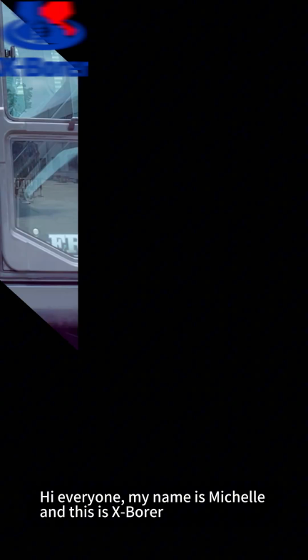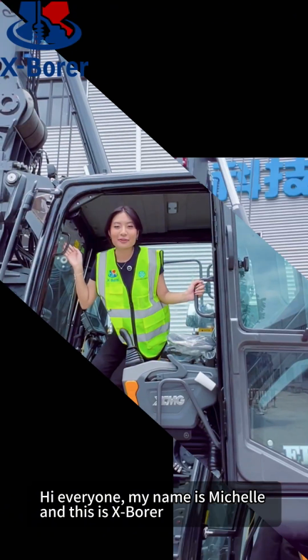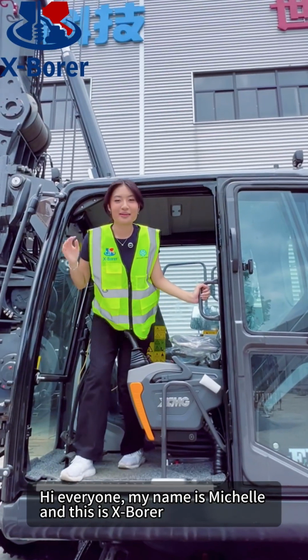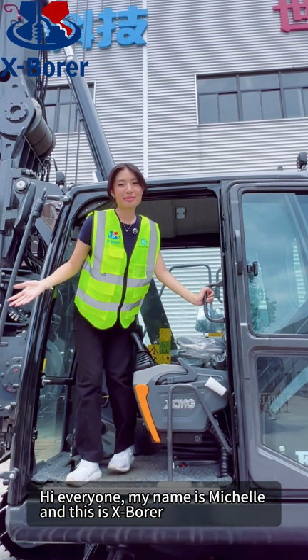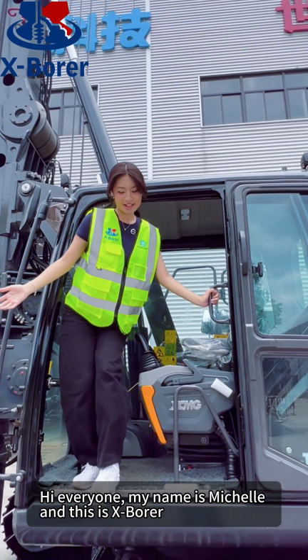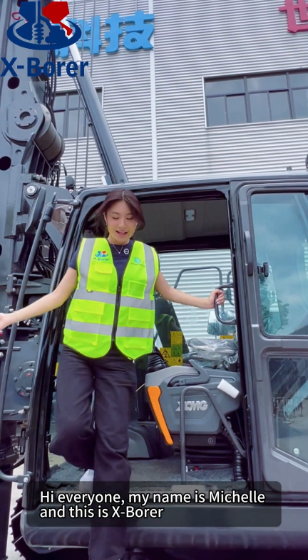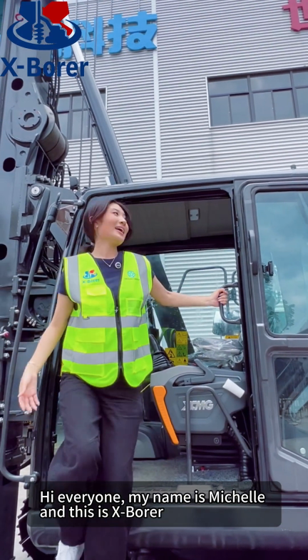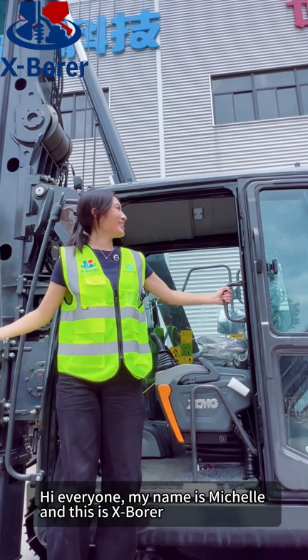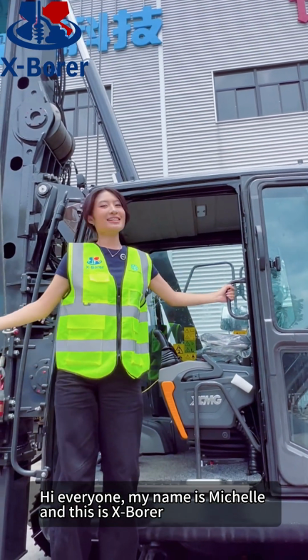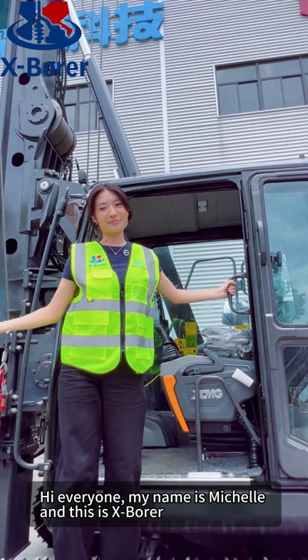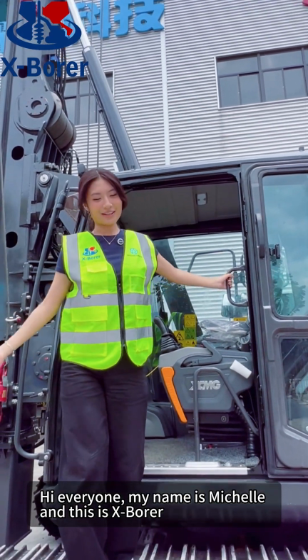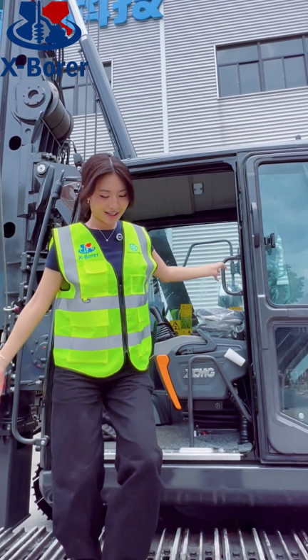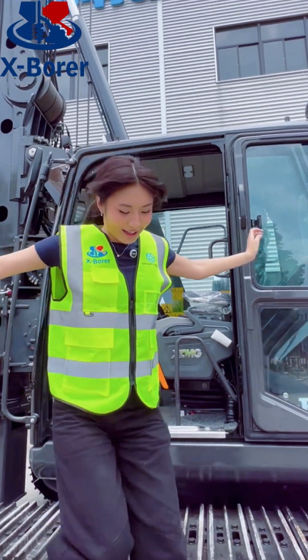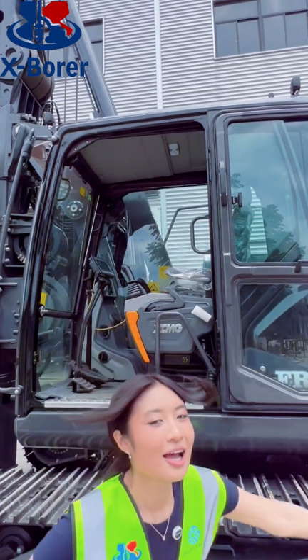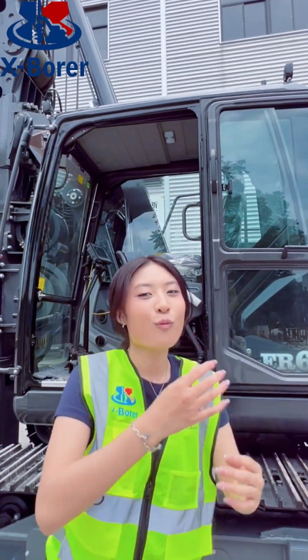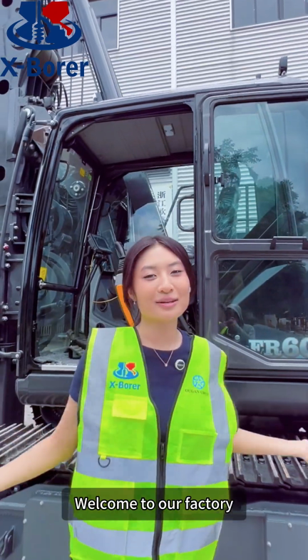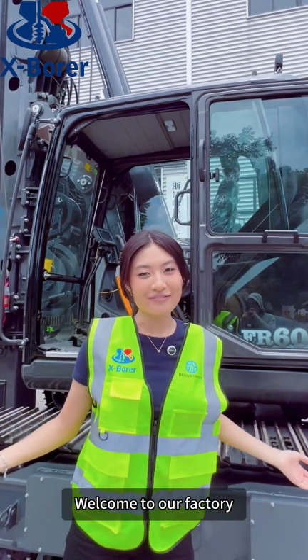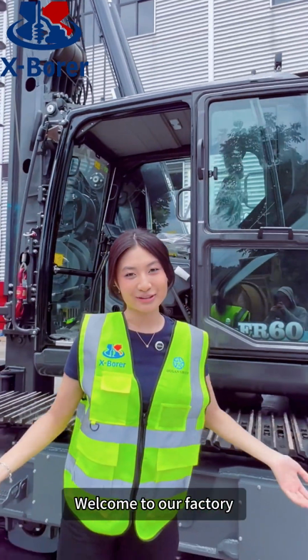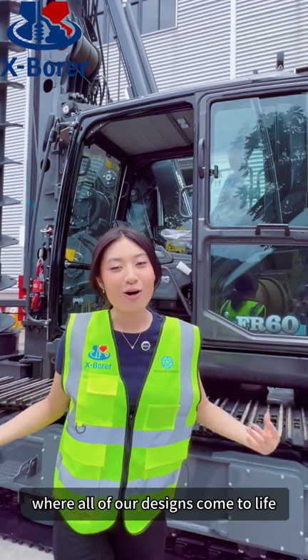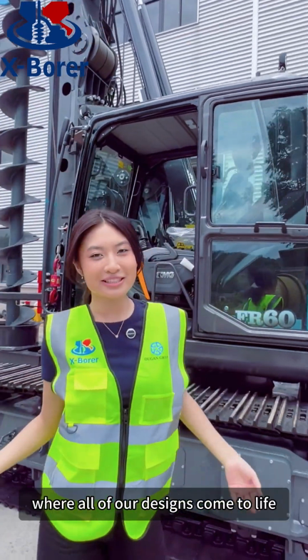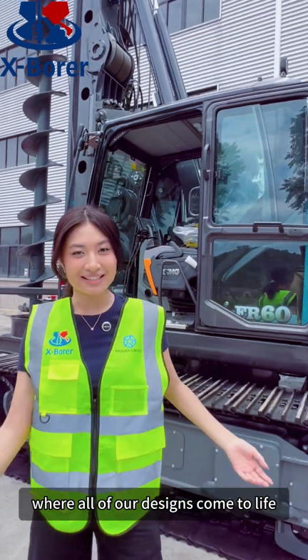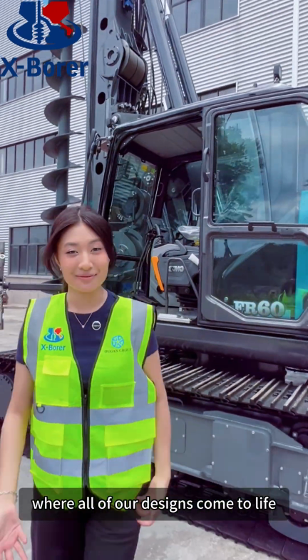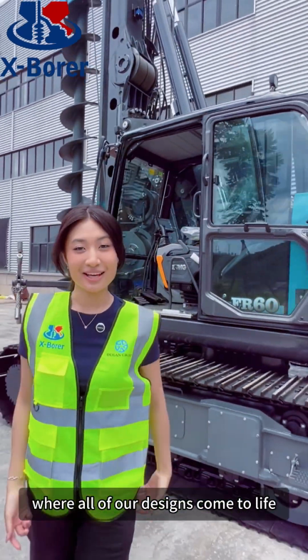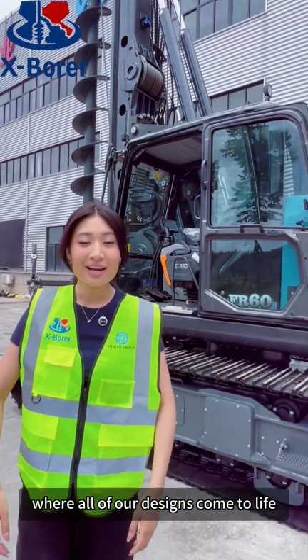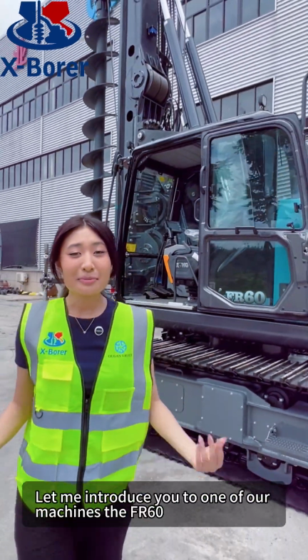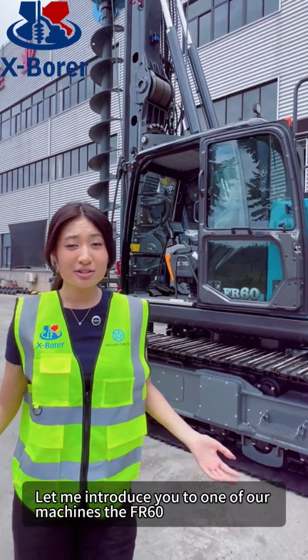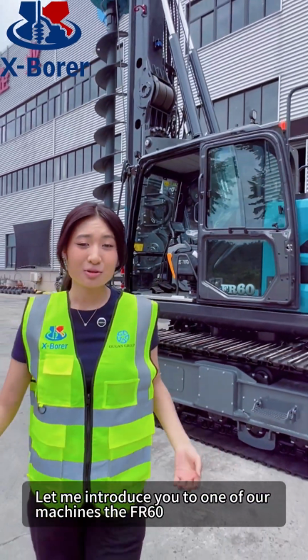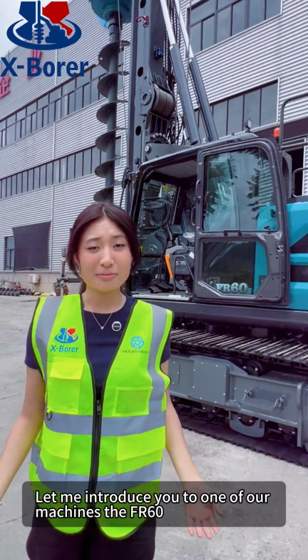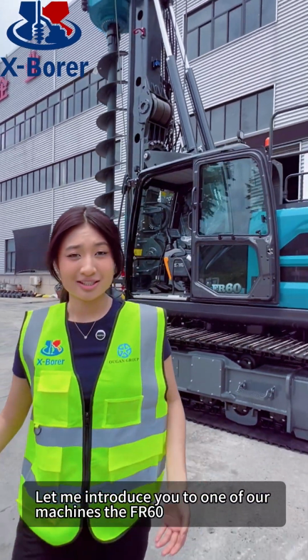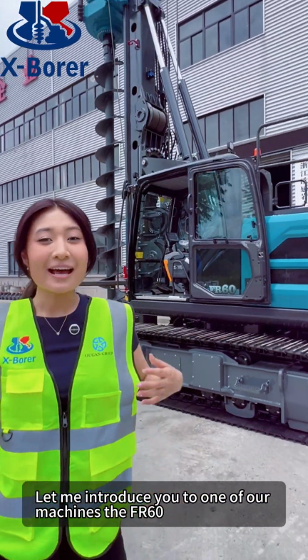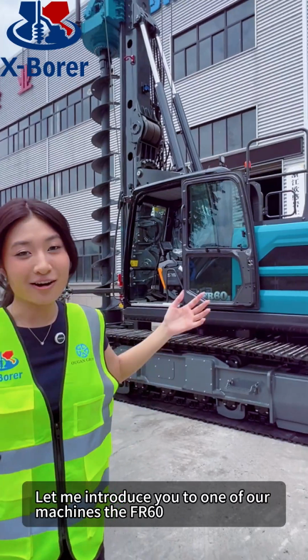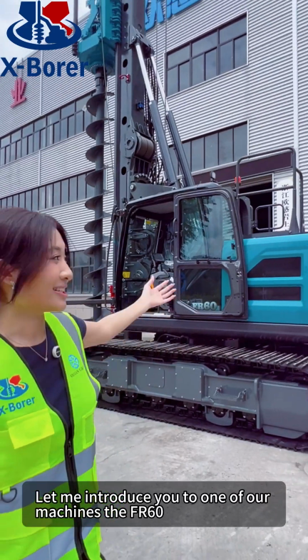Hi everyone, my name is Michelle and this is Xpore. Welcome to our factory where all of our designs come to life. Let me introduce you to one of our machines, the FR-60.